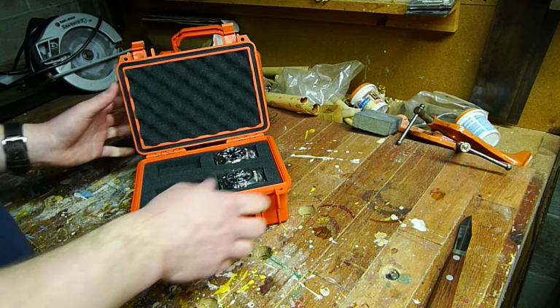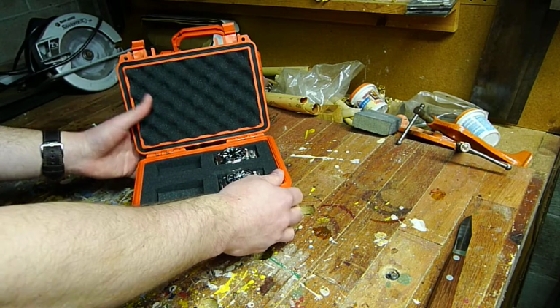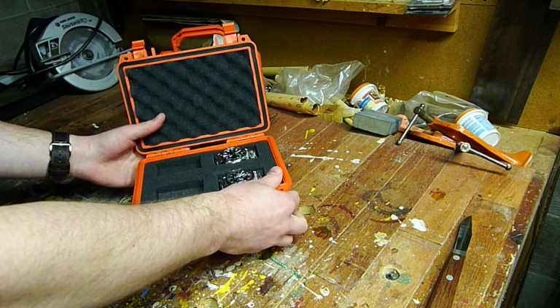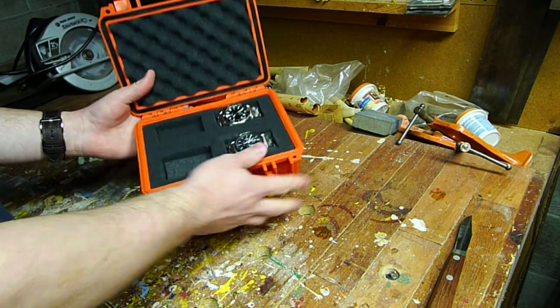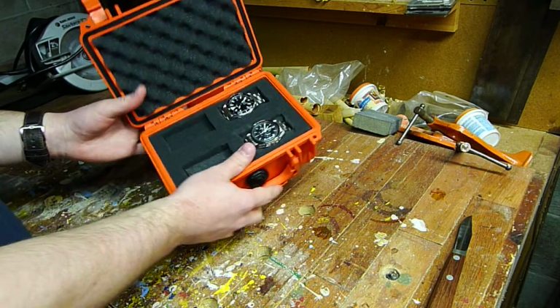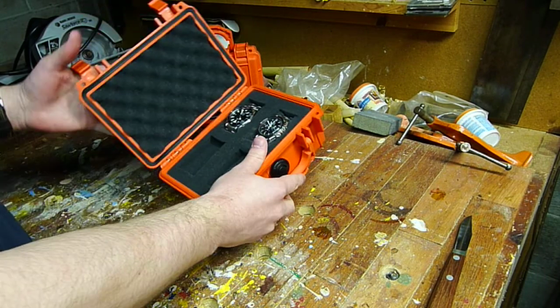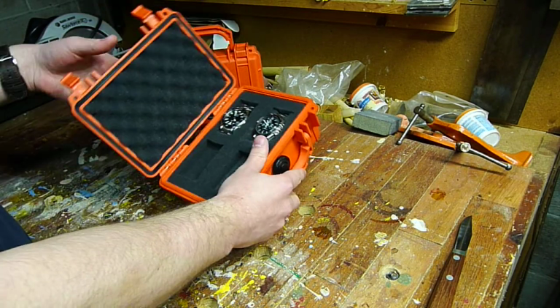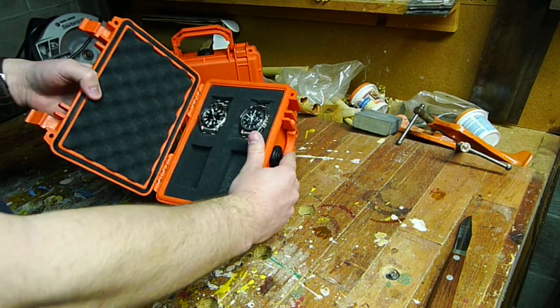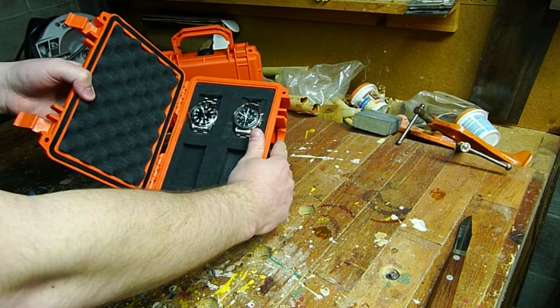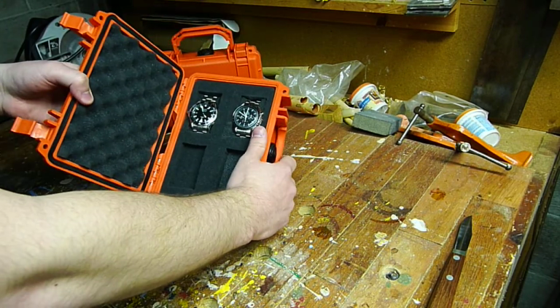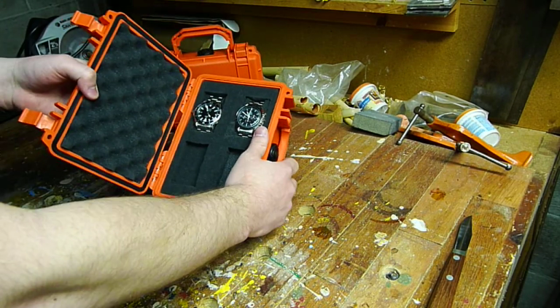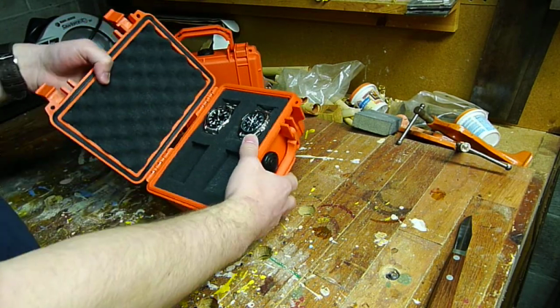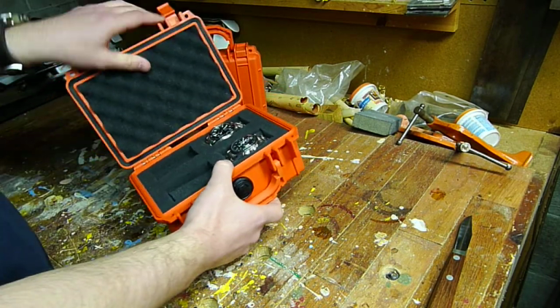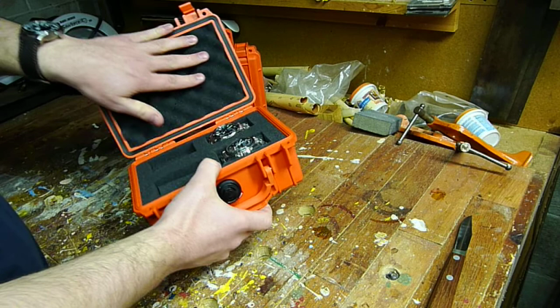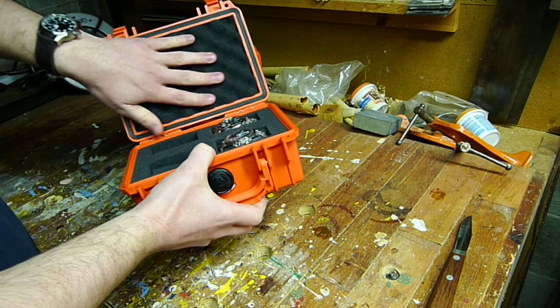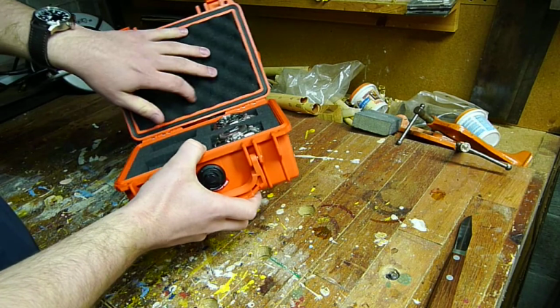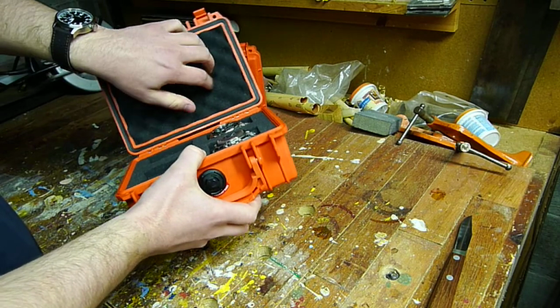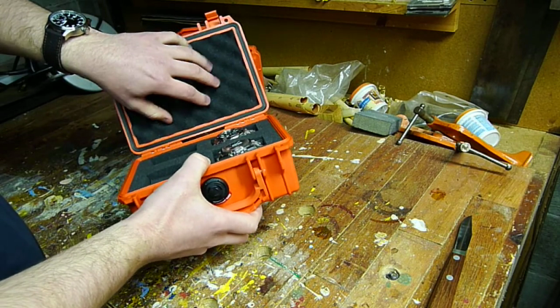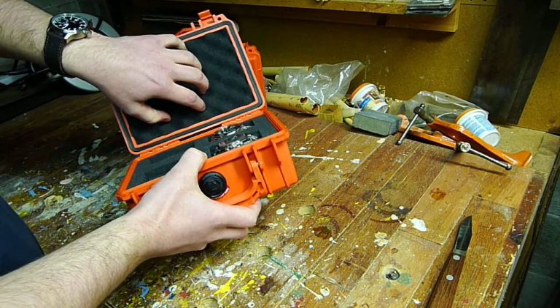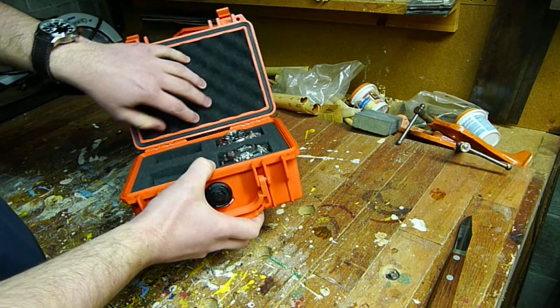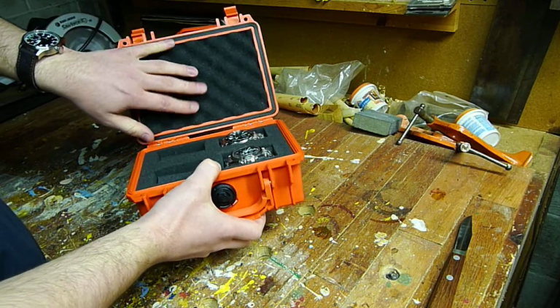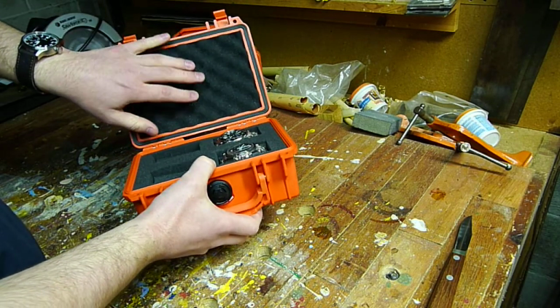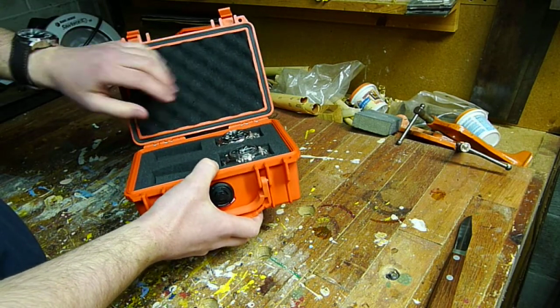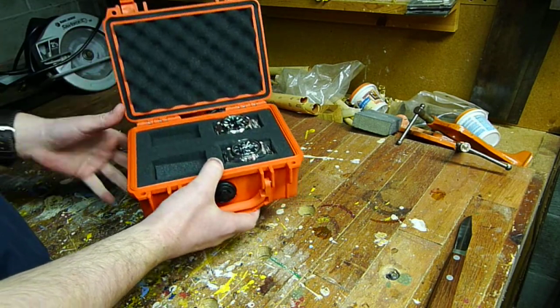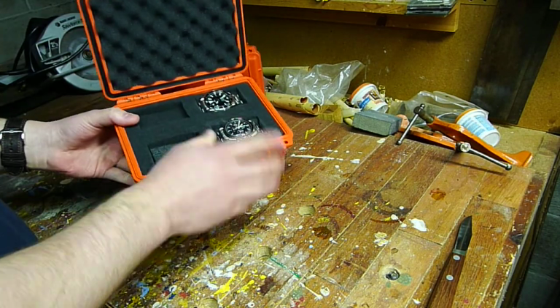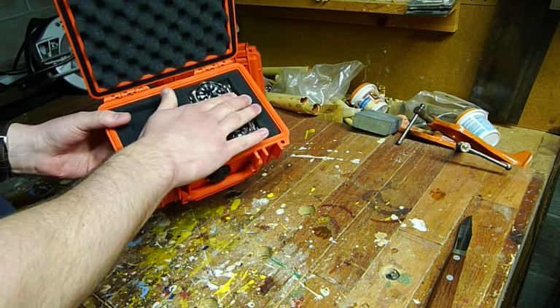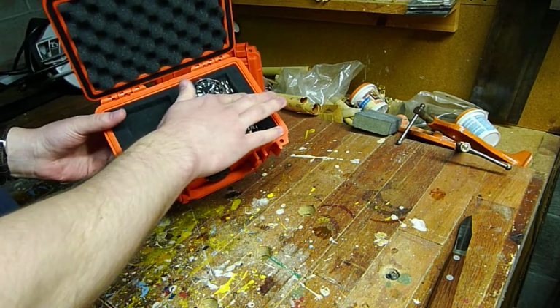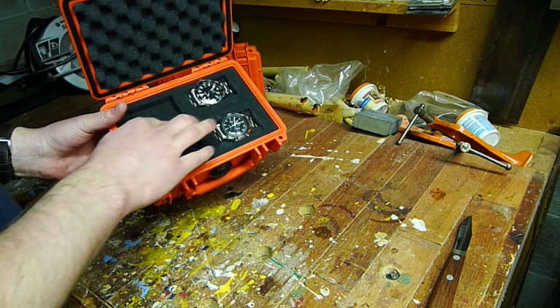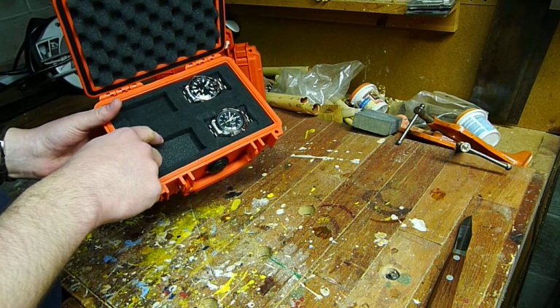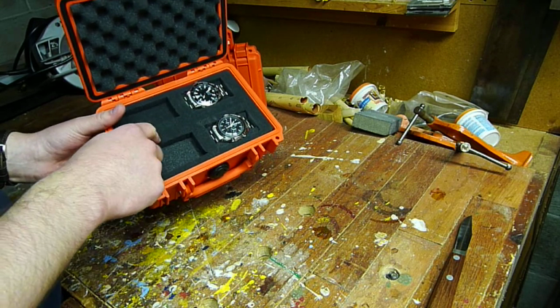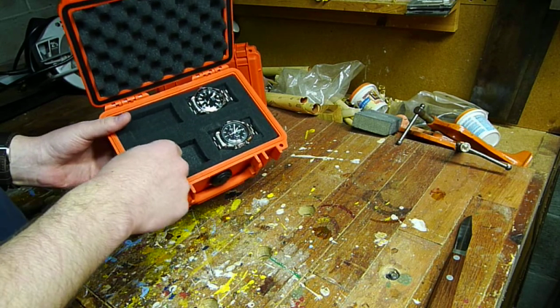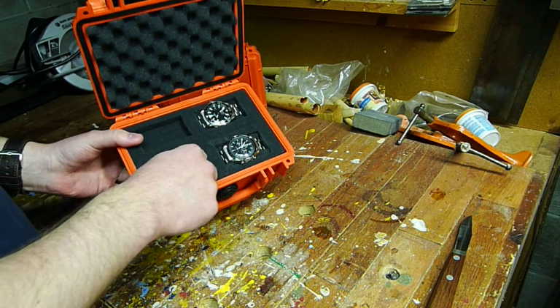So now inside you can see the foam setup here. You have a little egg crate piece on top, and in here this is called pick and pluck foam.